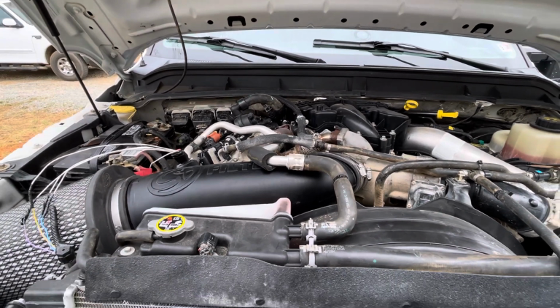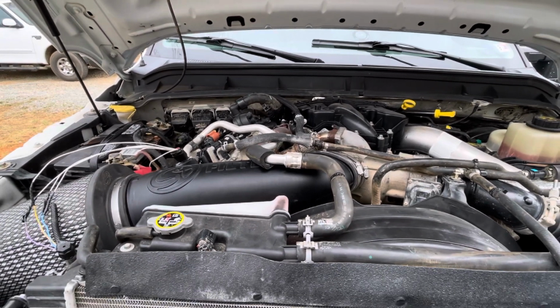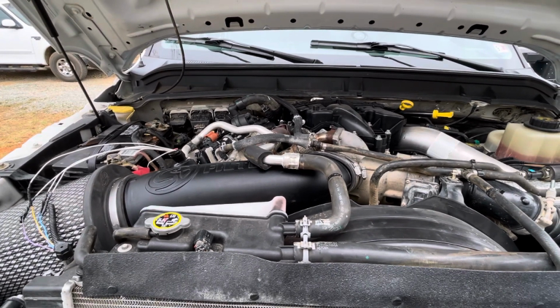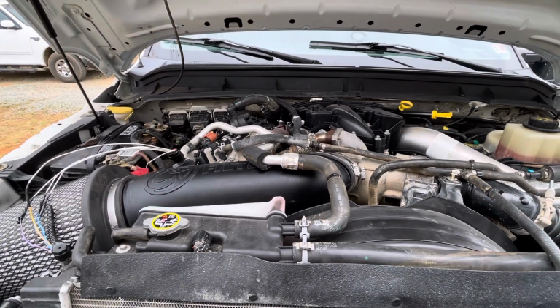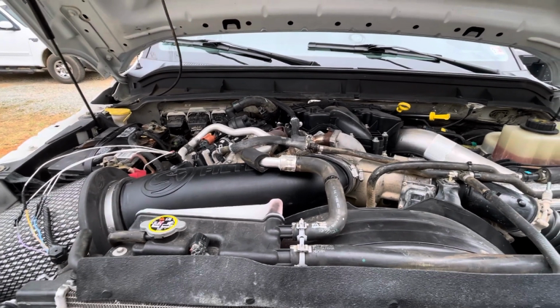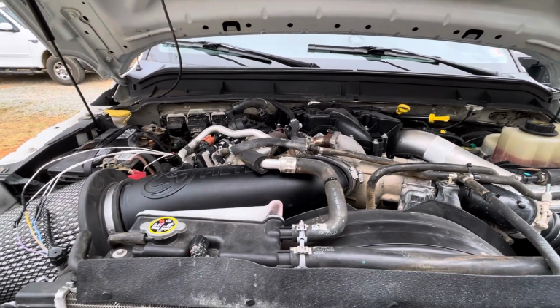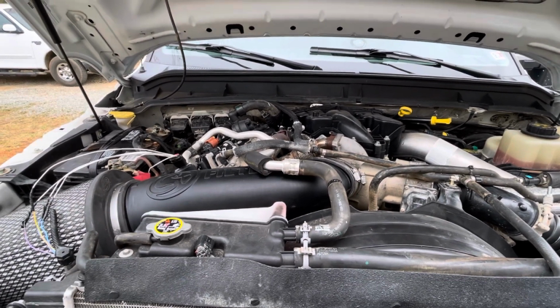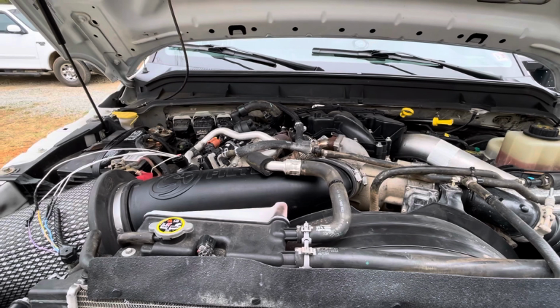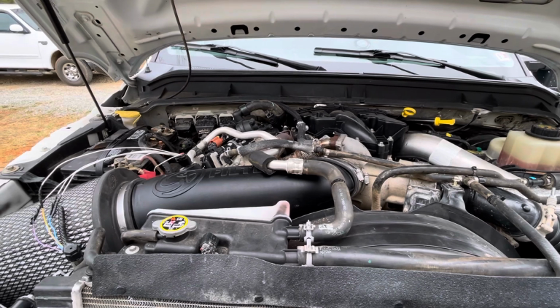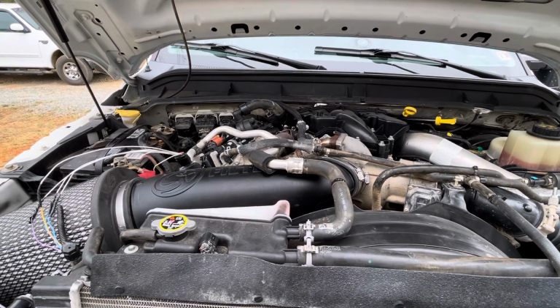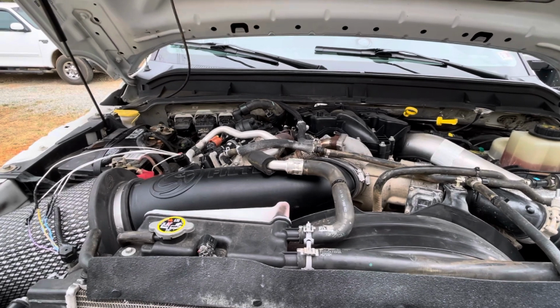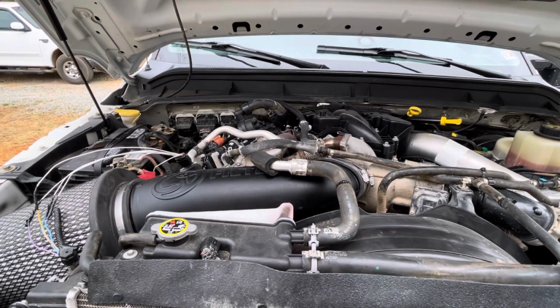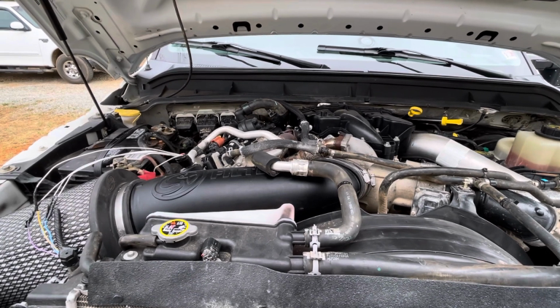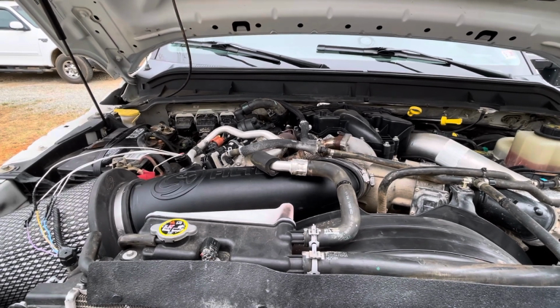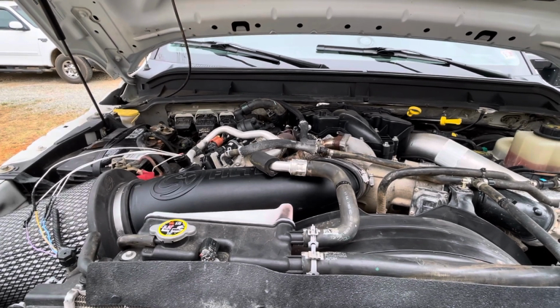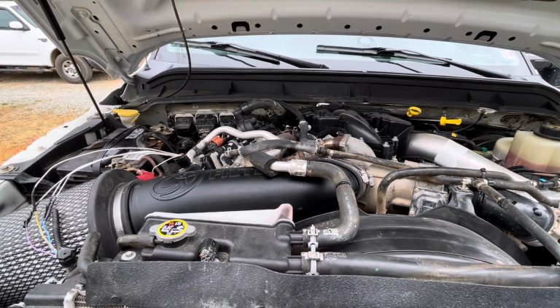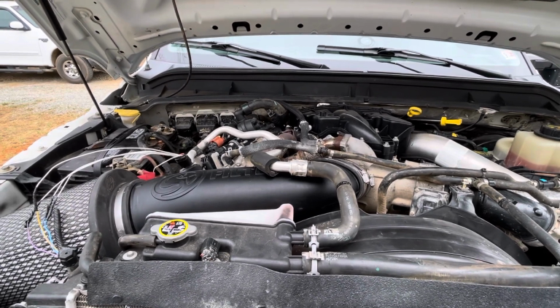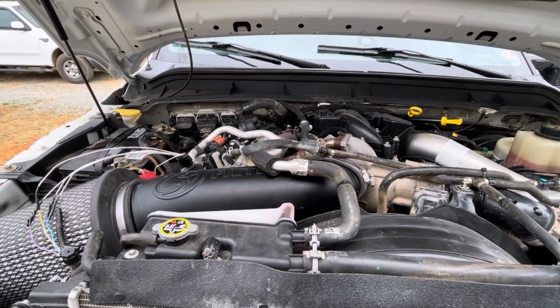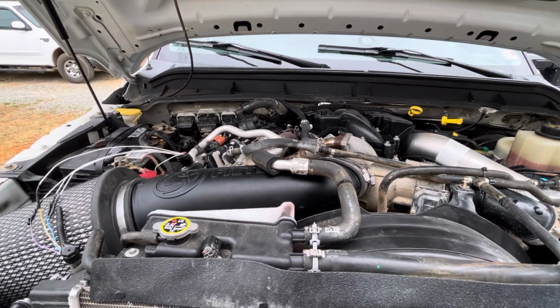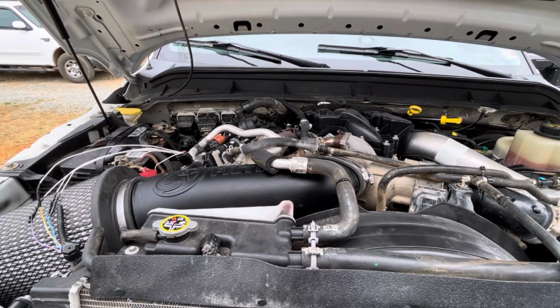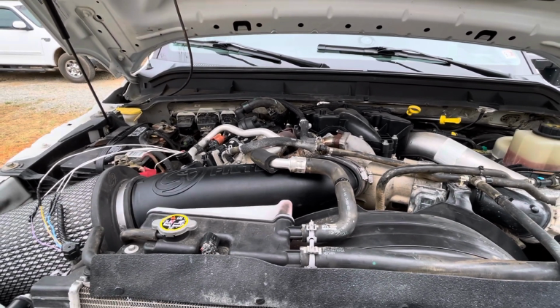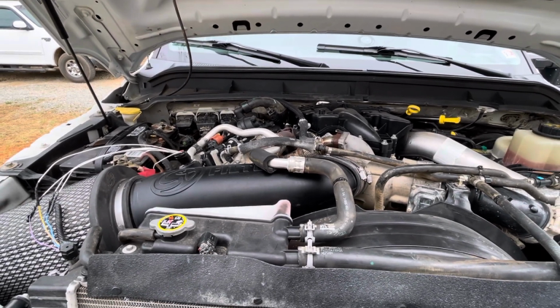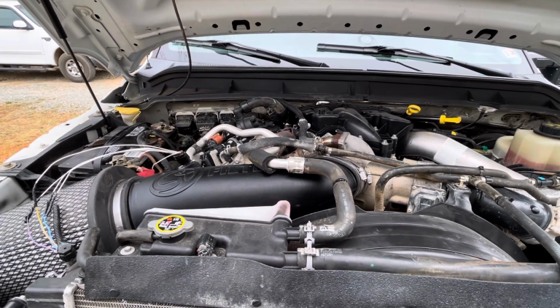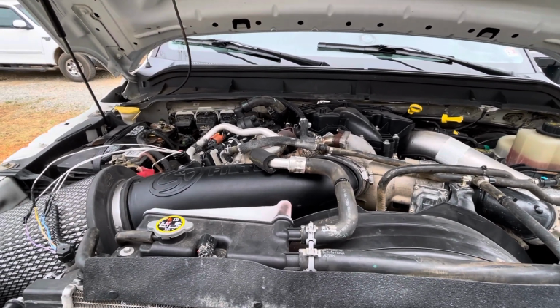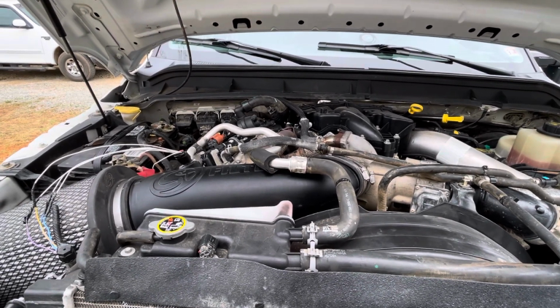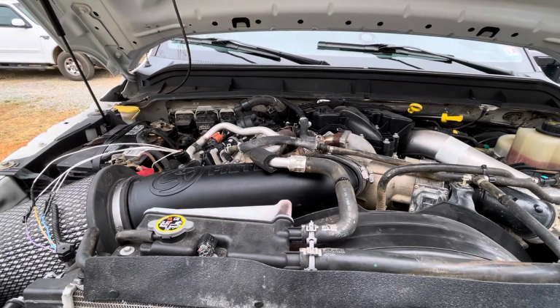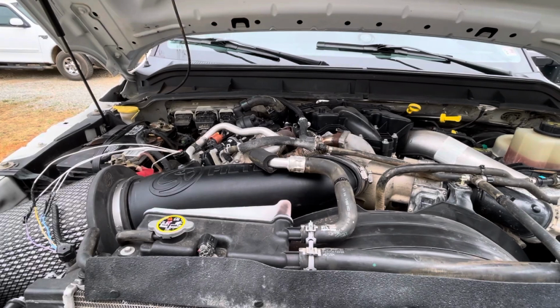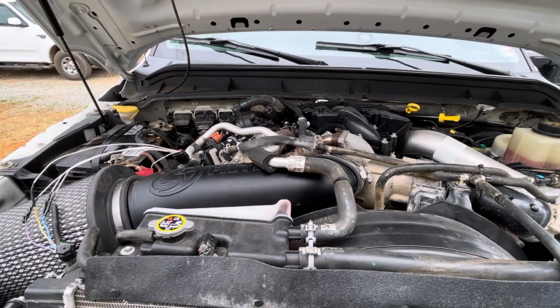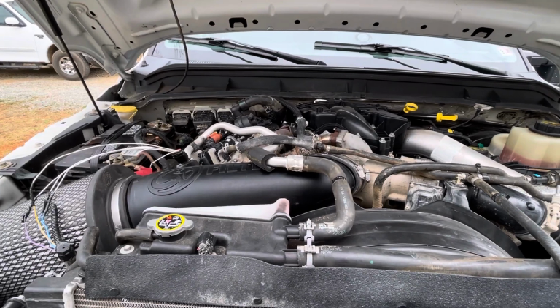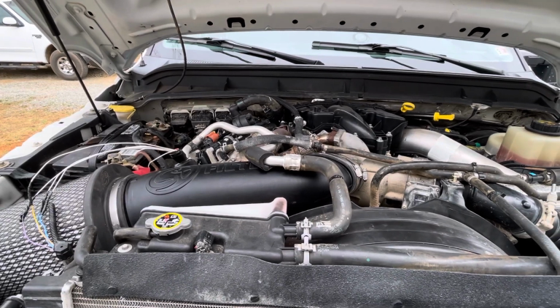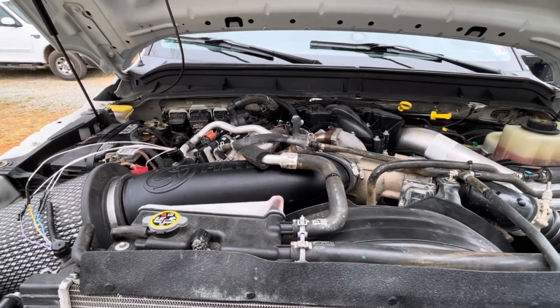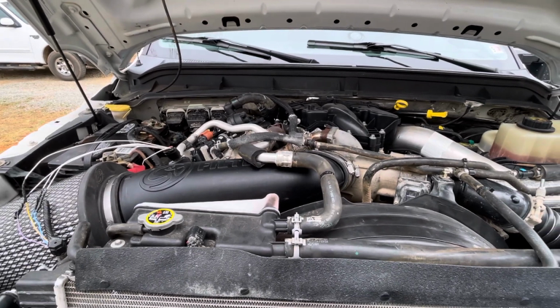But I started thinking, maybe if the truck thinks that it's negative 40 out, maybe it's just not going to turn on the AC to protect it. So I started doing a little research.